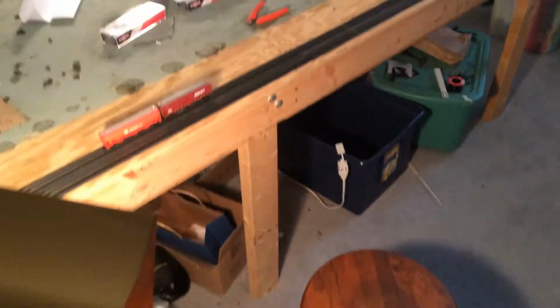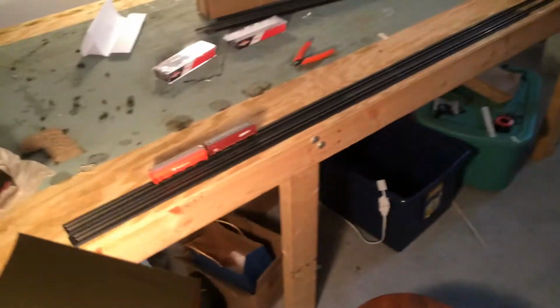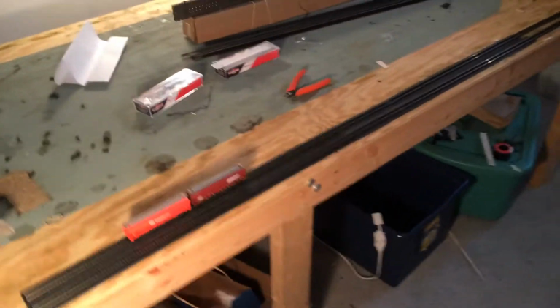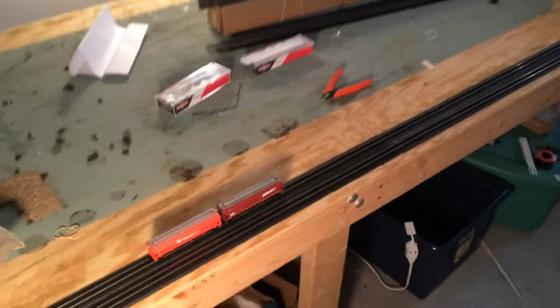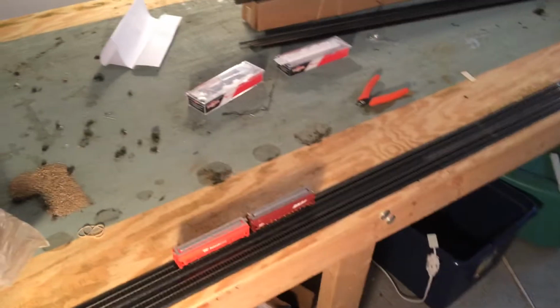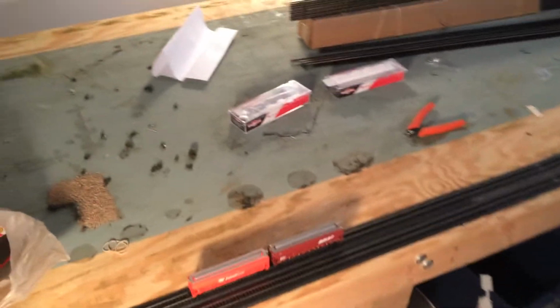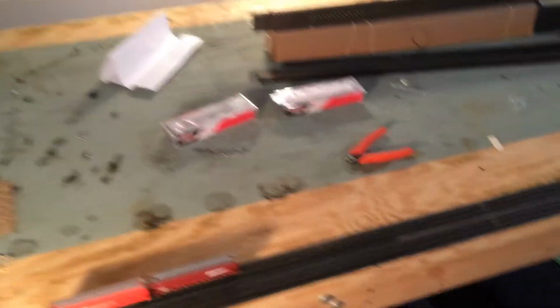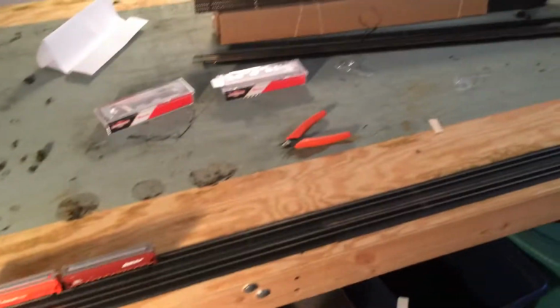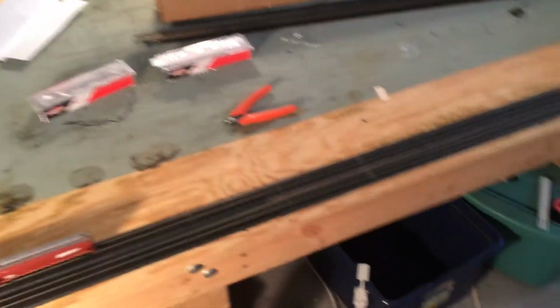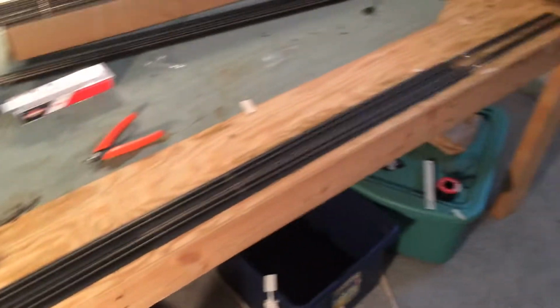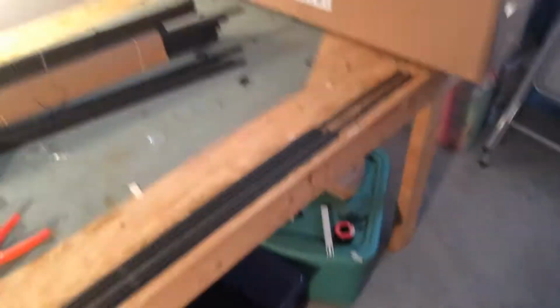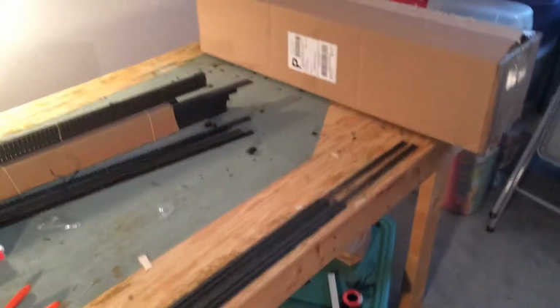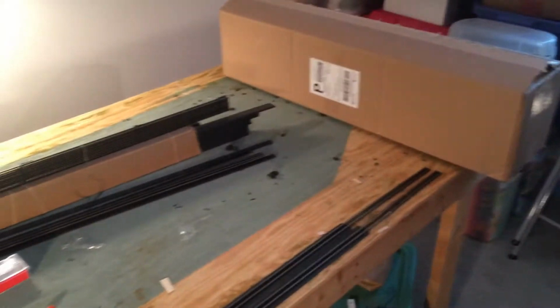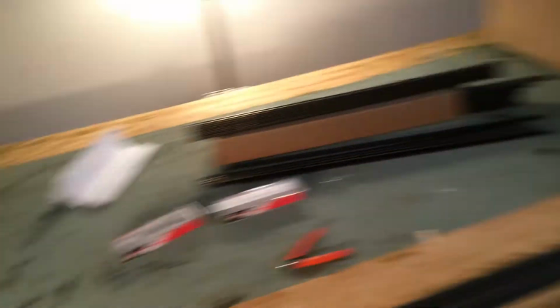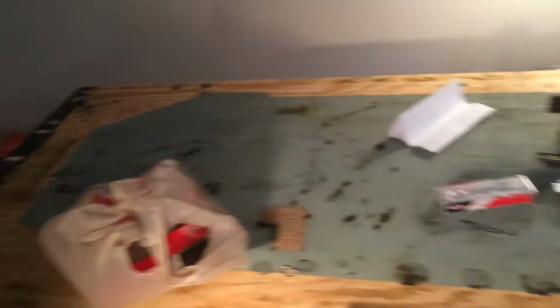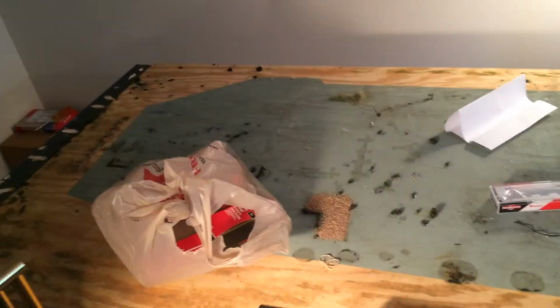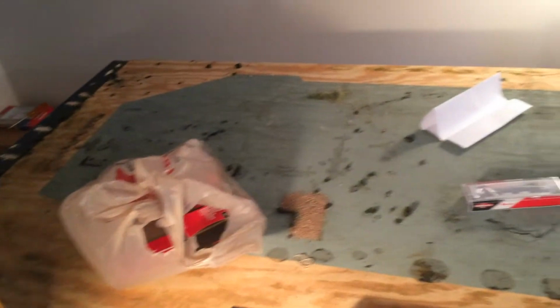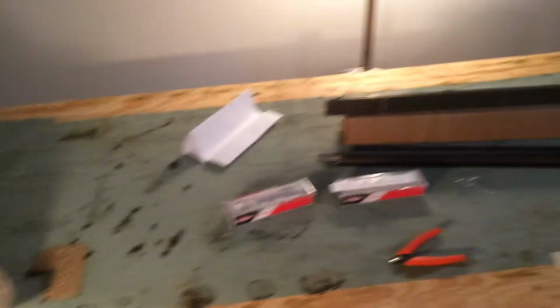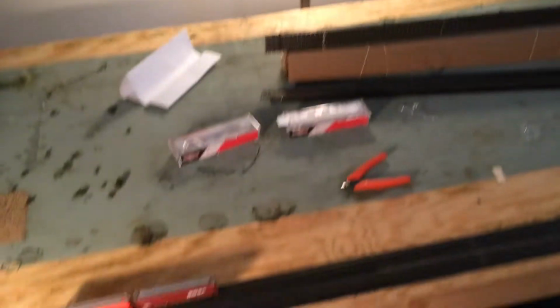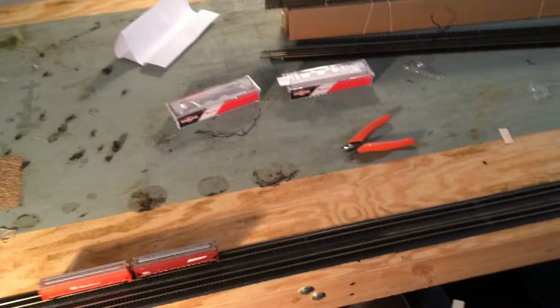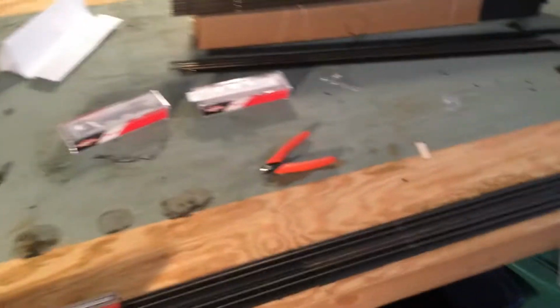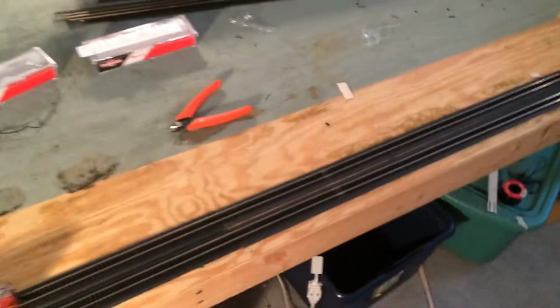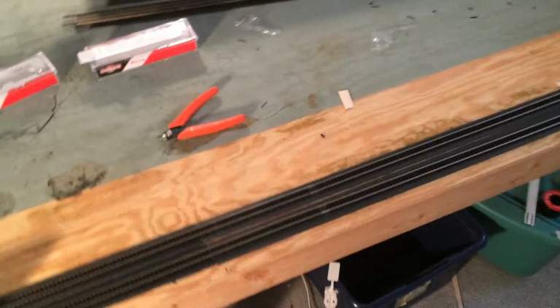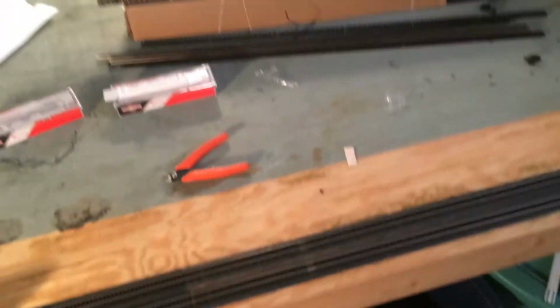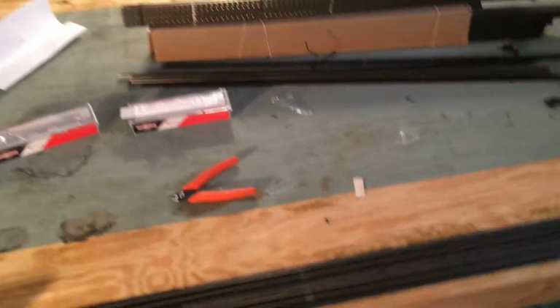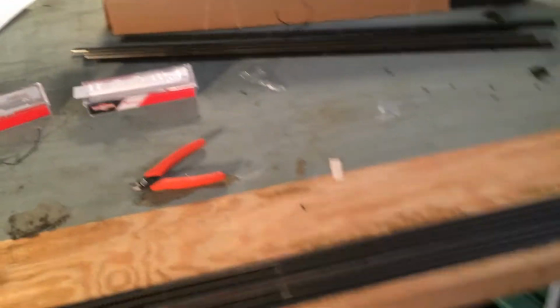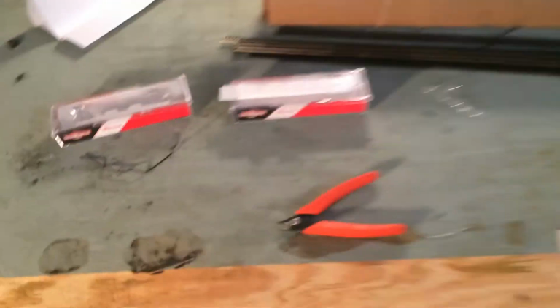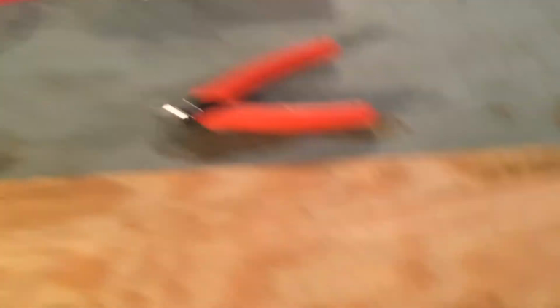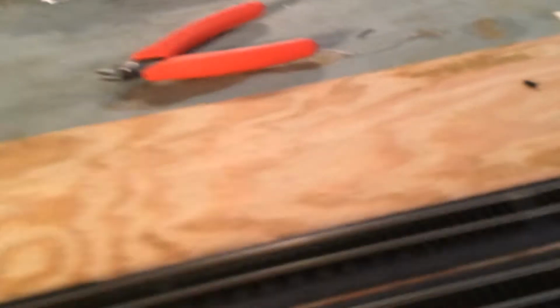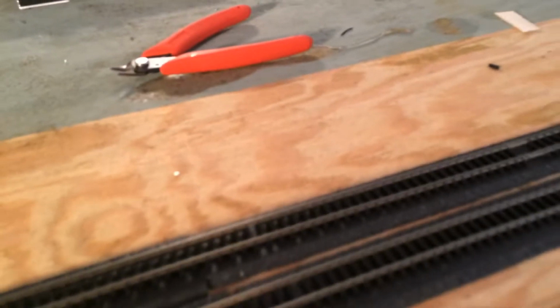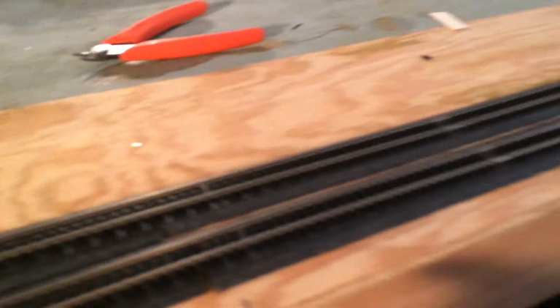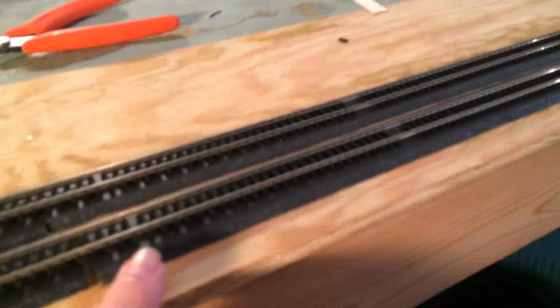Sup guys, the BC Royal Fan here. I'd like to say the layout is cleared, the track has come in and it's underway. I'm pretty excited here.